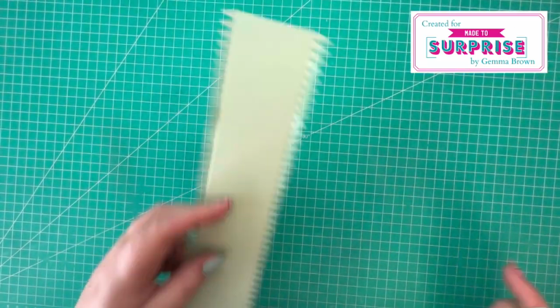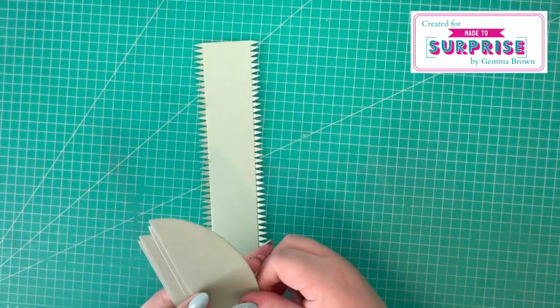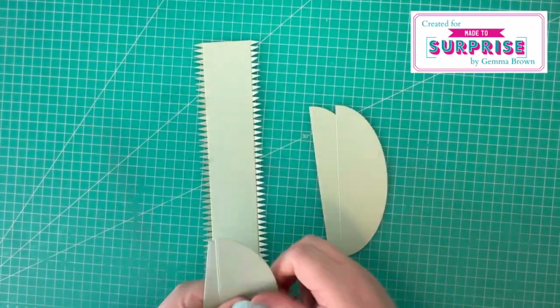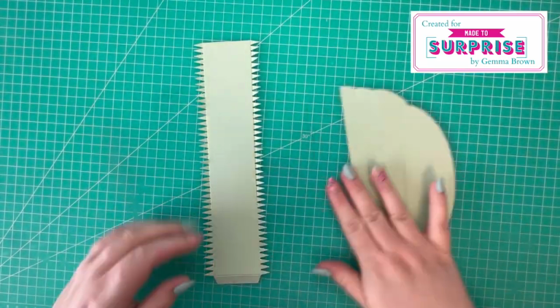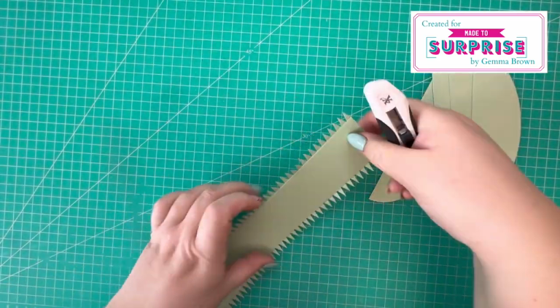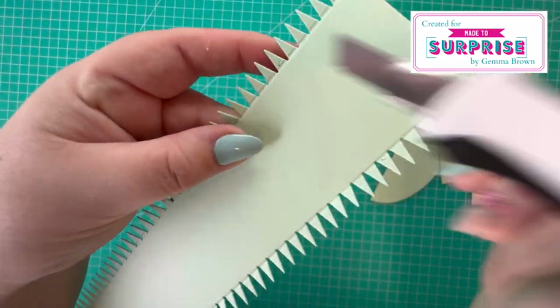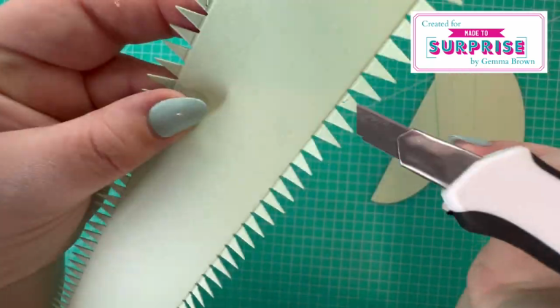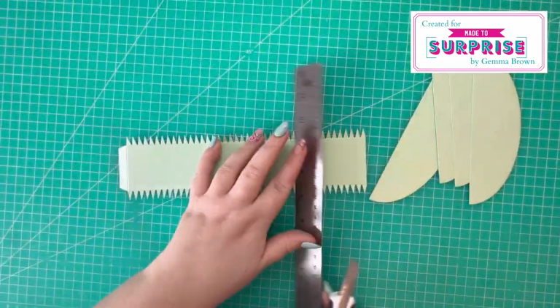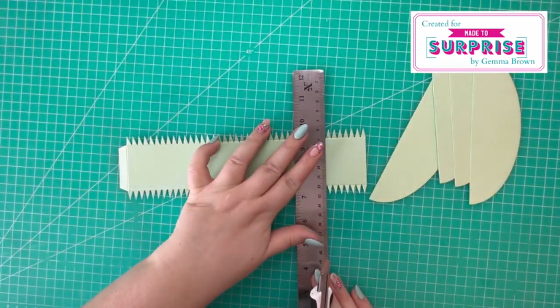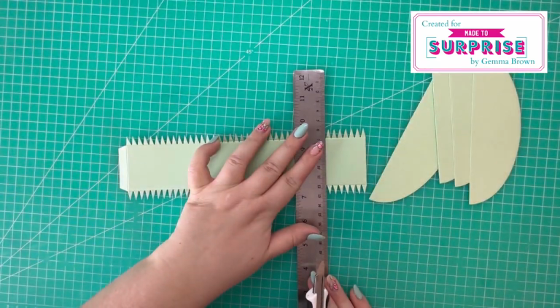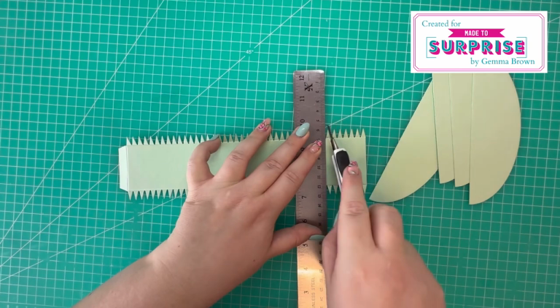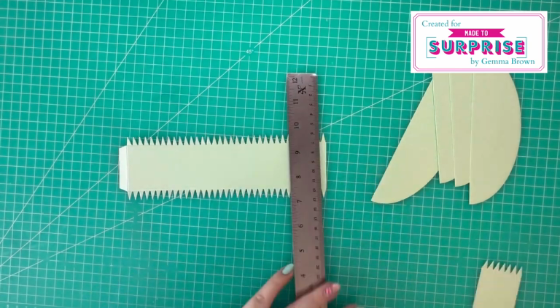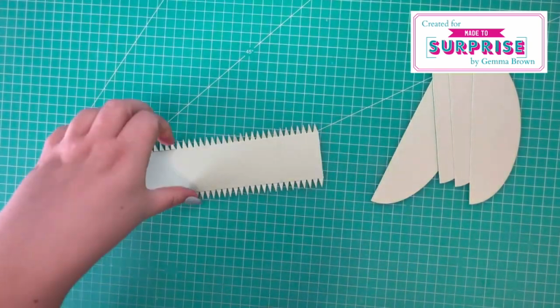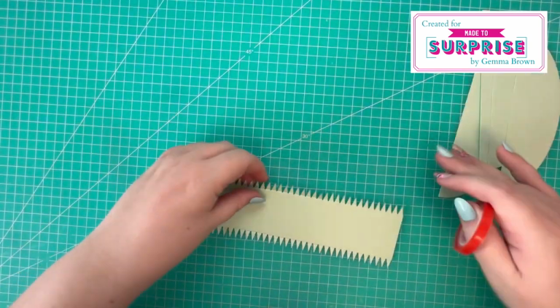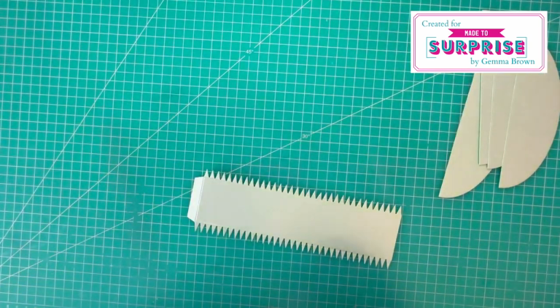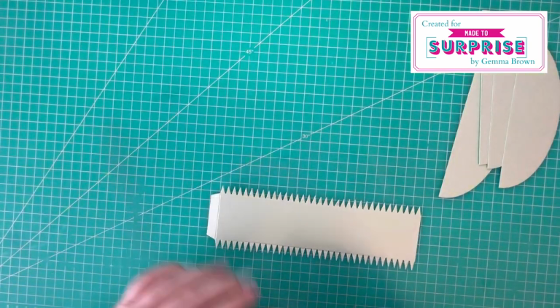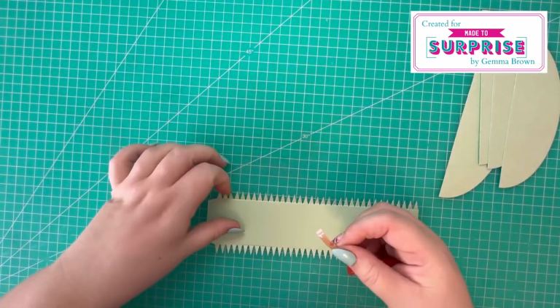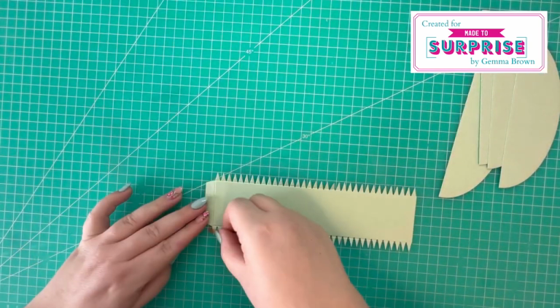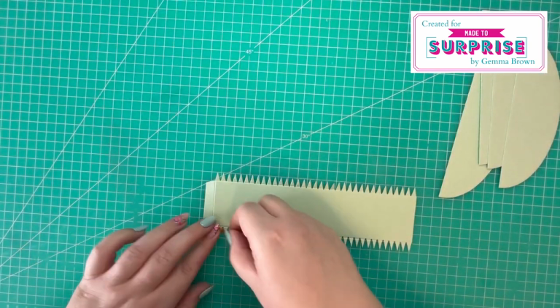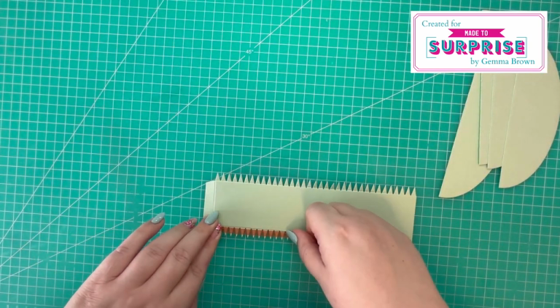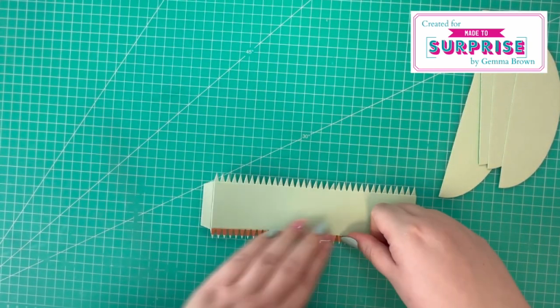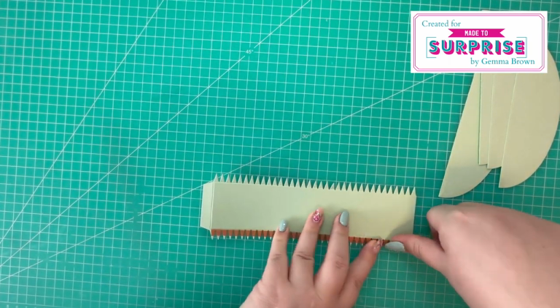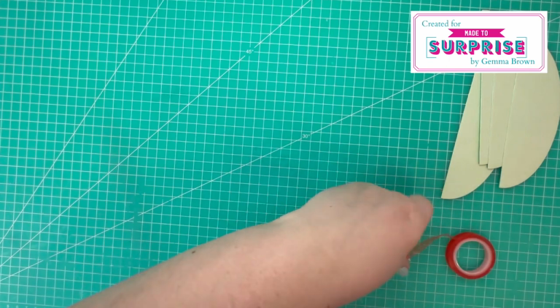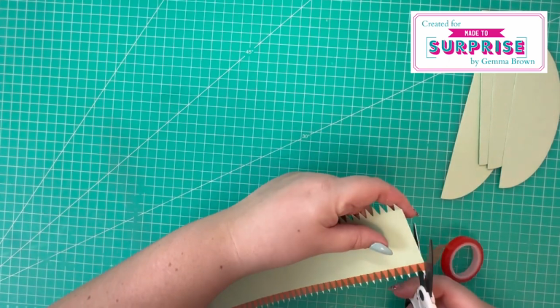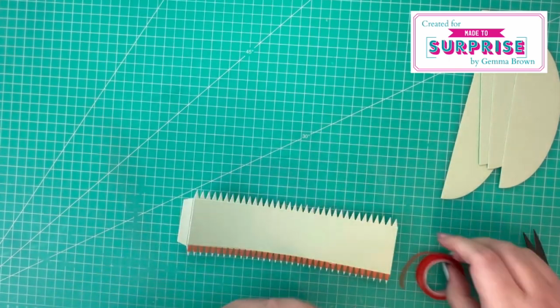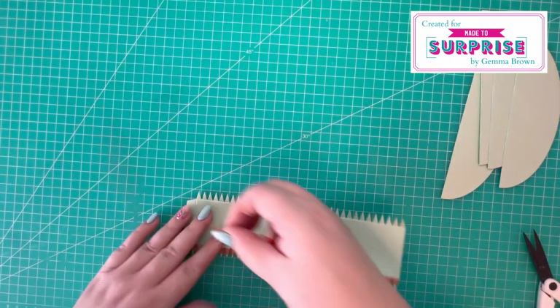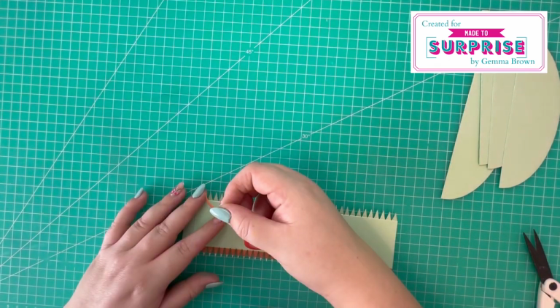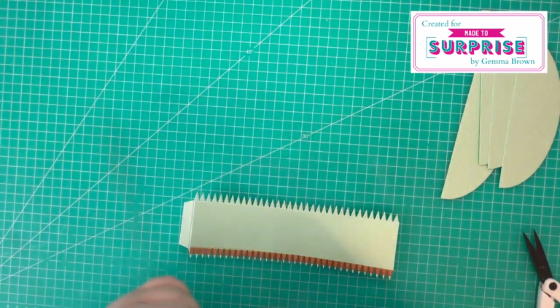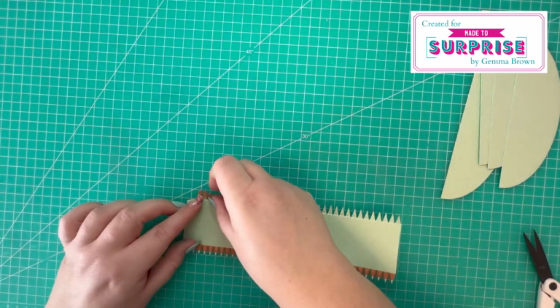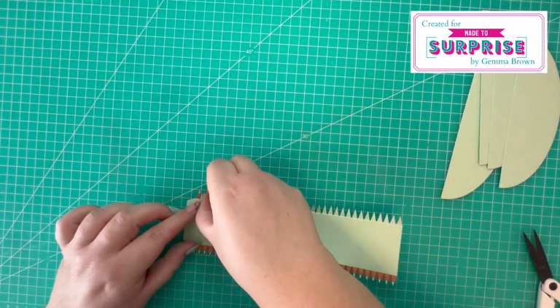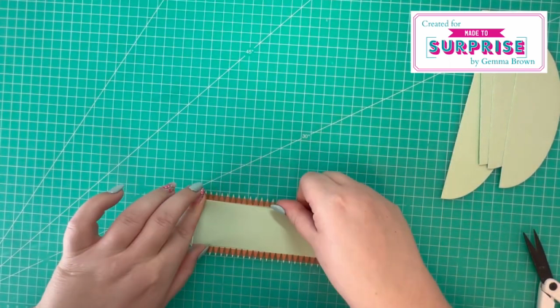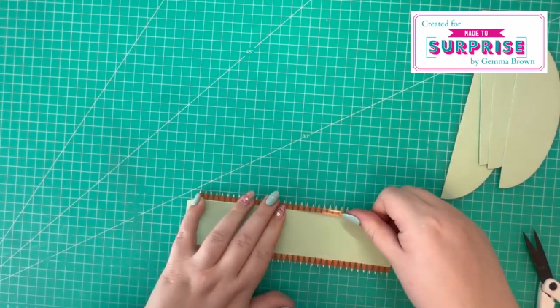Next I'm going to work on the standard portion of the card. I just showed you on camera — it does go a little bit fast, but there are two arrows pointing in the cardstock to show you where to trim your piece.